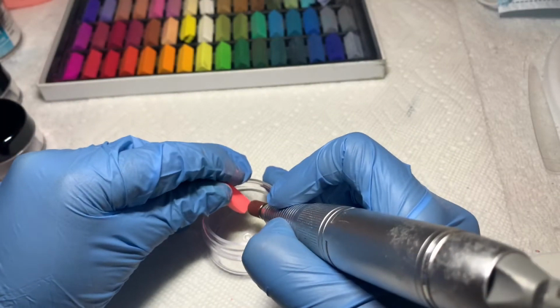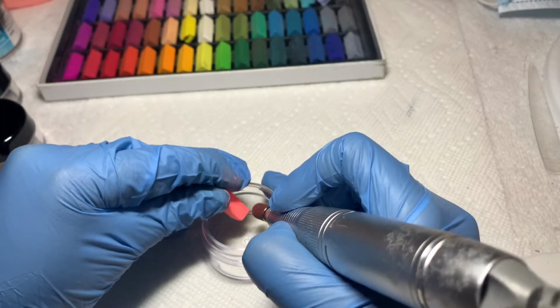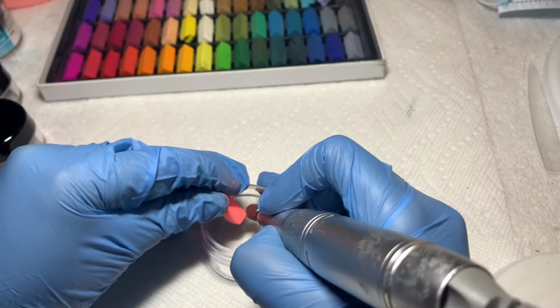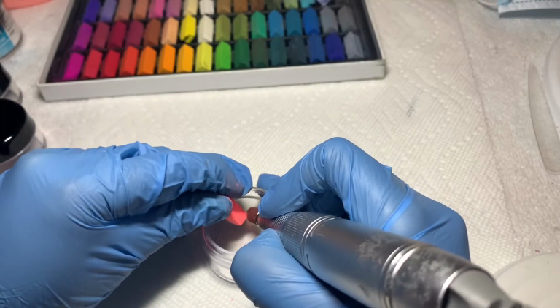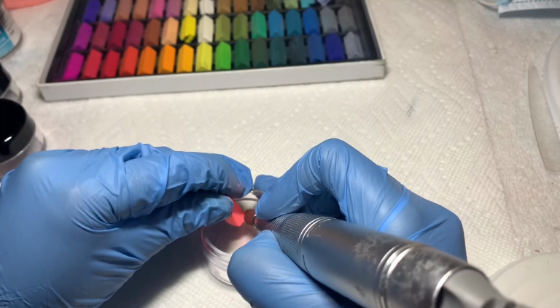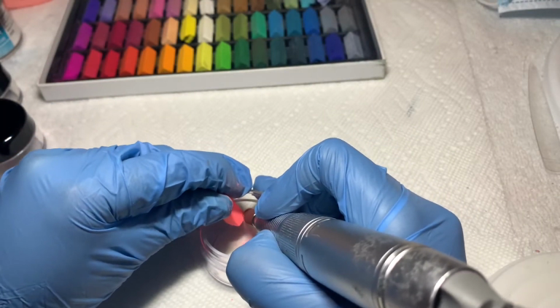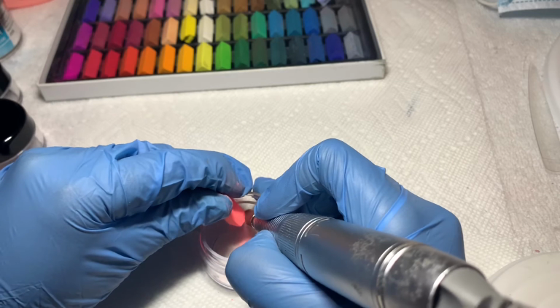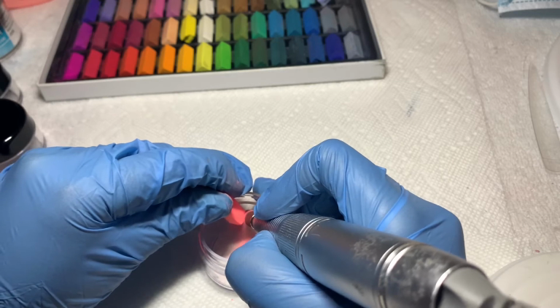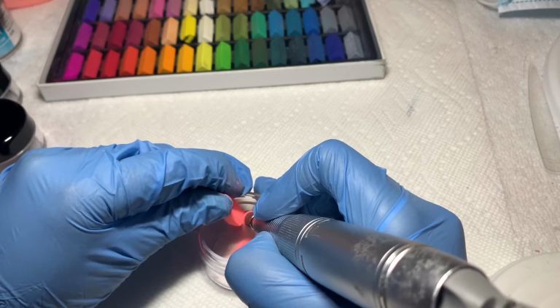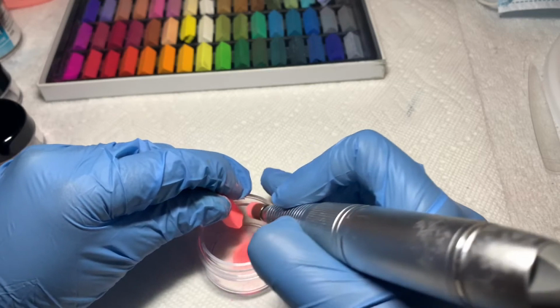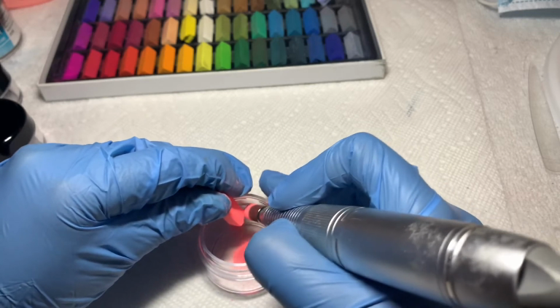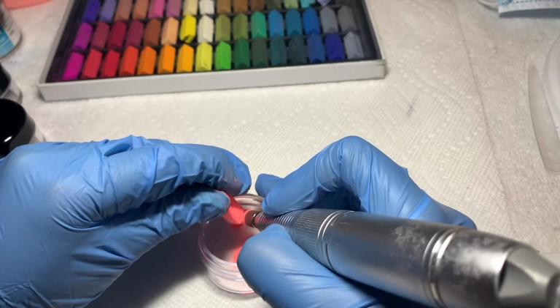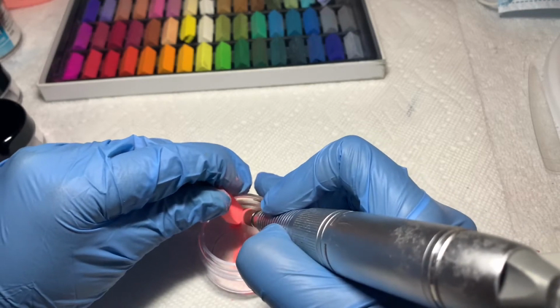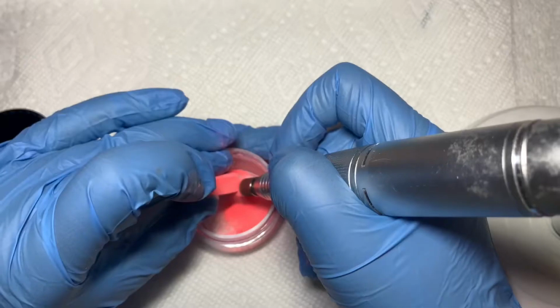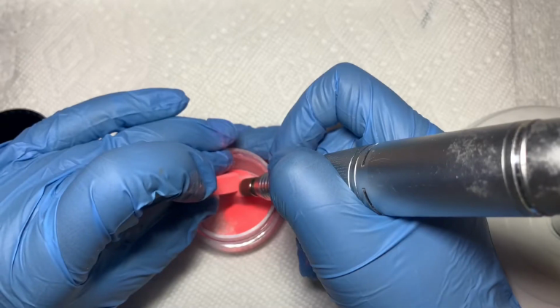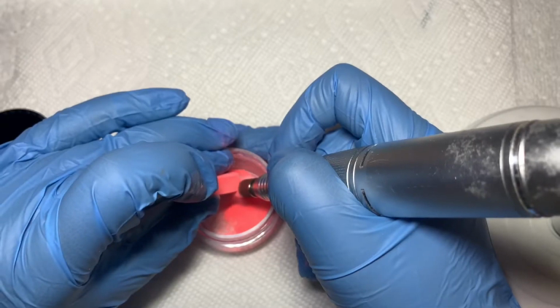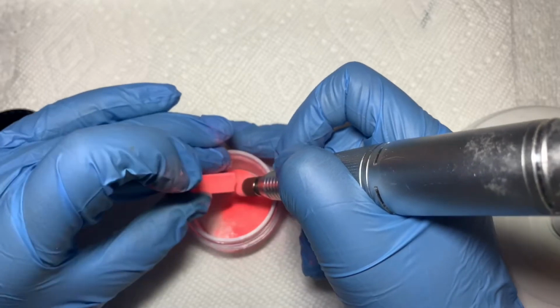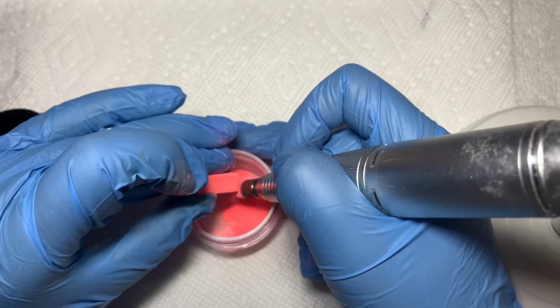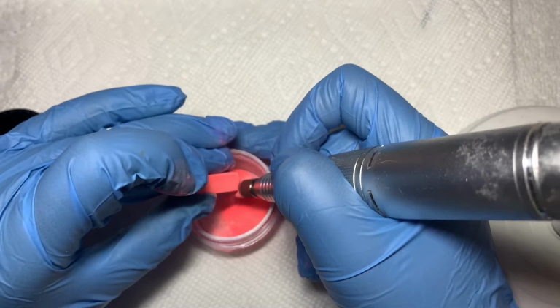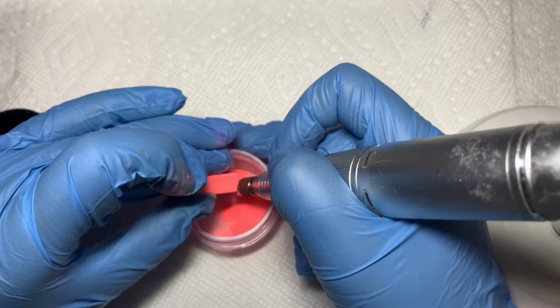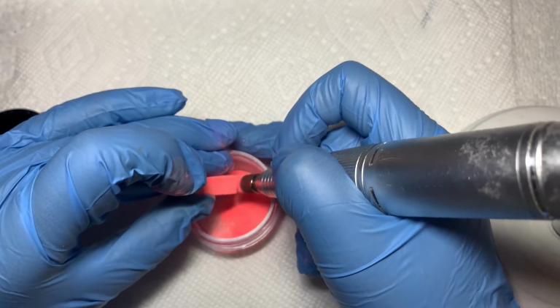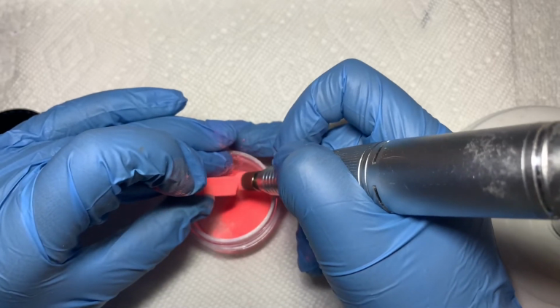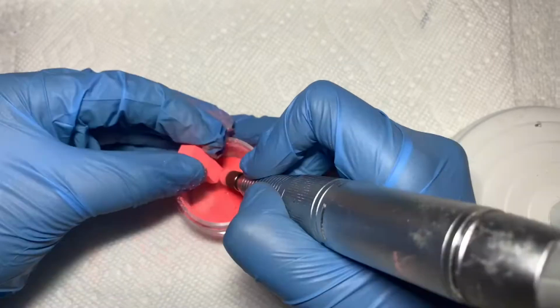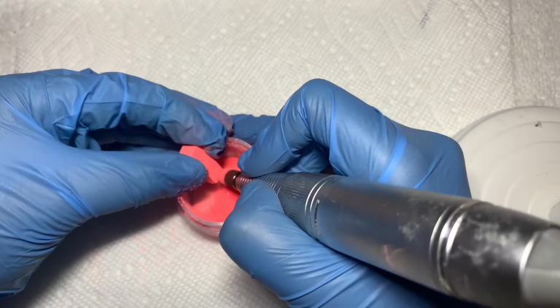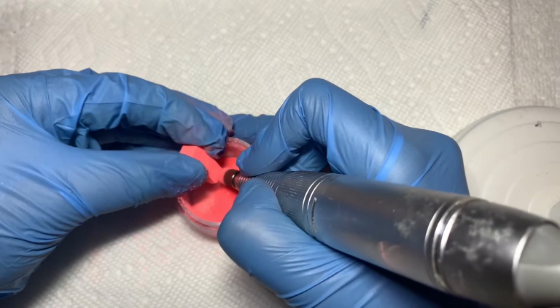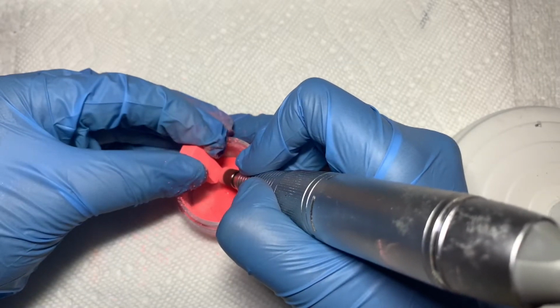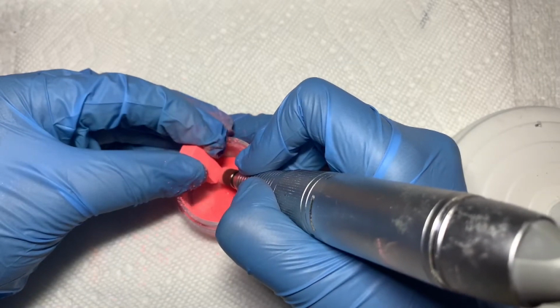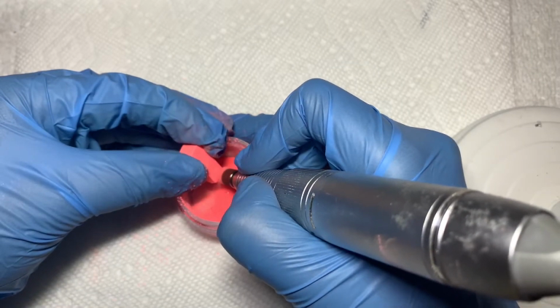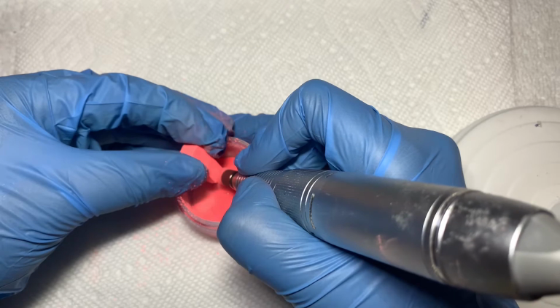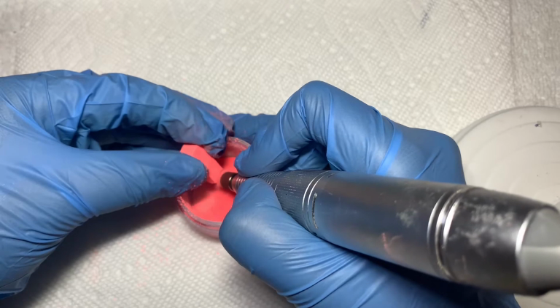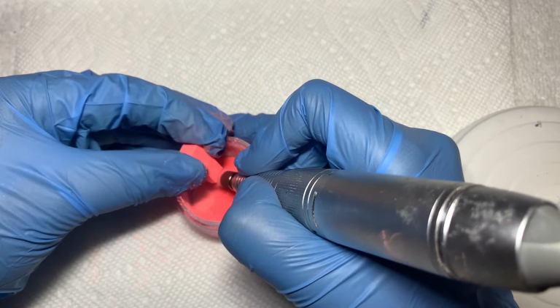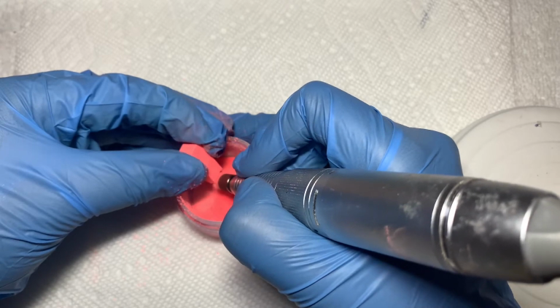I'm gonna change this angle so you guys can see it better. So now I'm just breaking it down with my file. Make sure your file is on a low rate so it doesn't splatter everywhere. It's very vibrant, so you're not gonna need a lot.